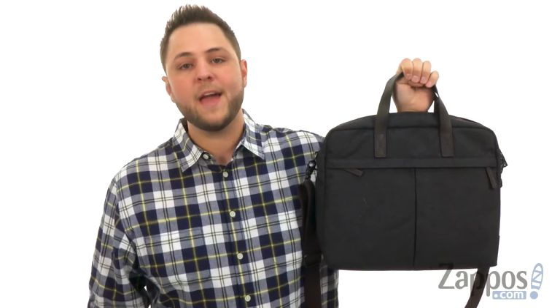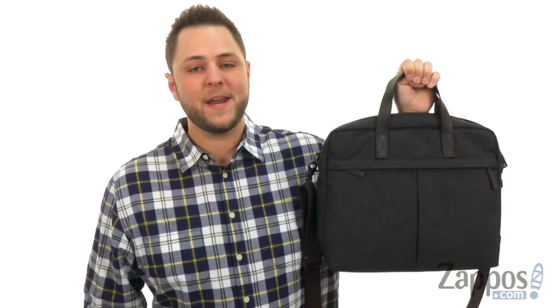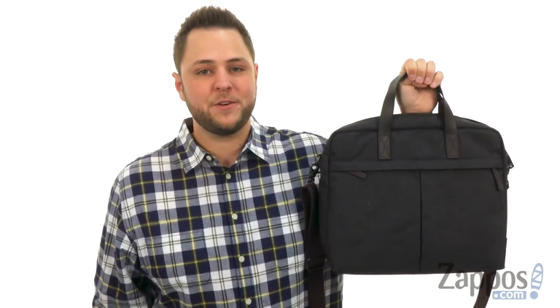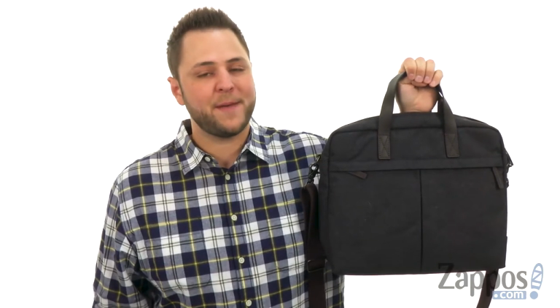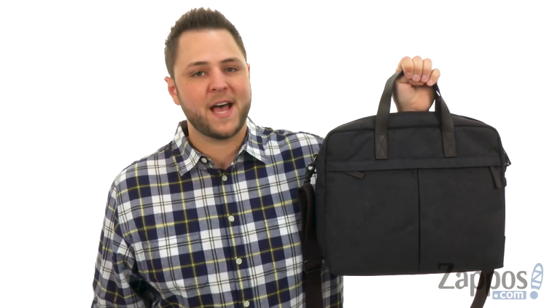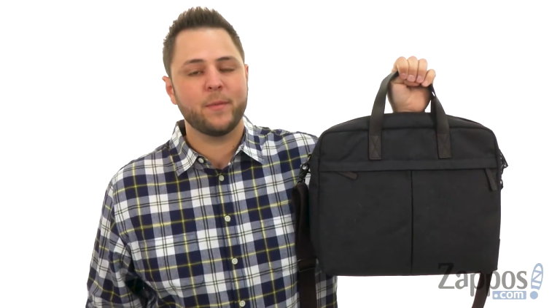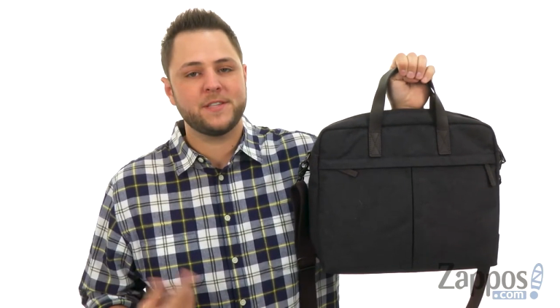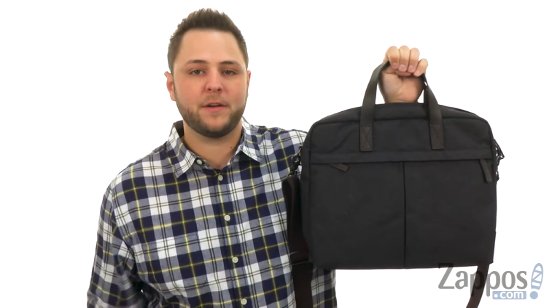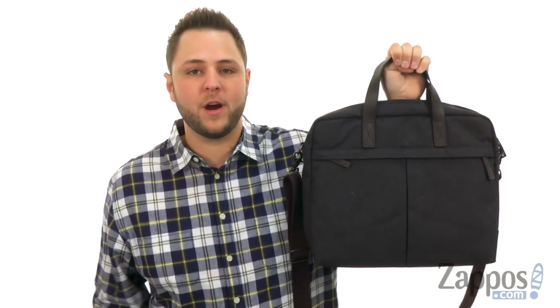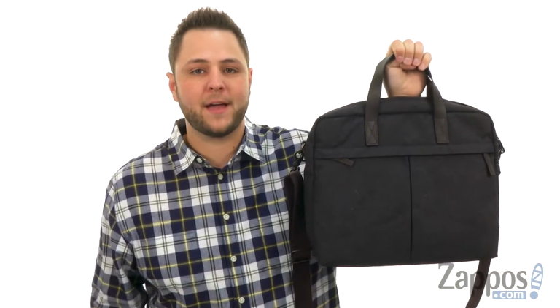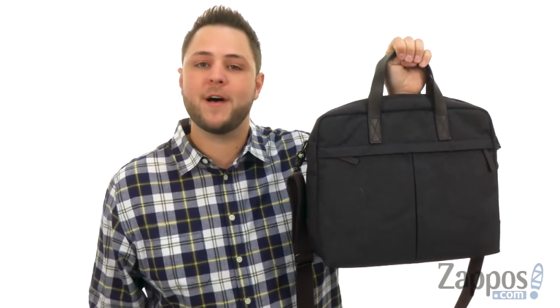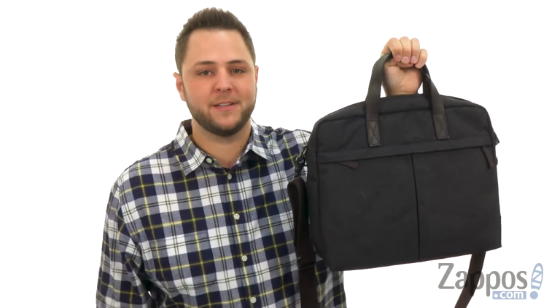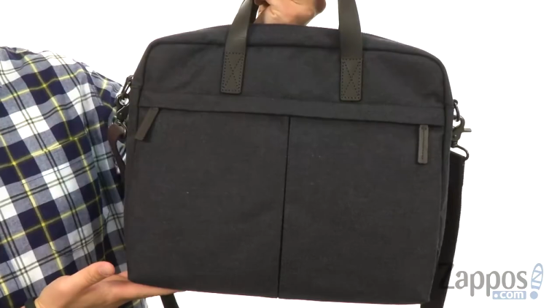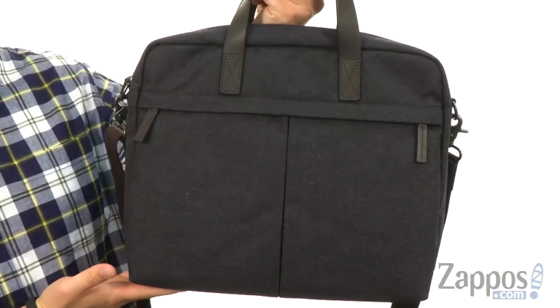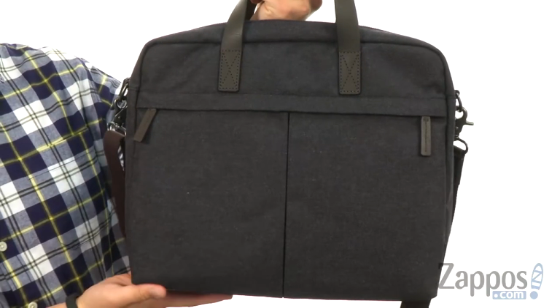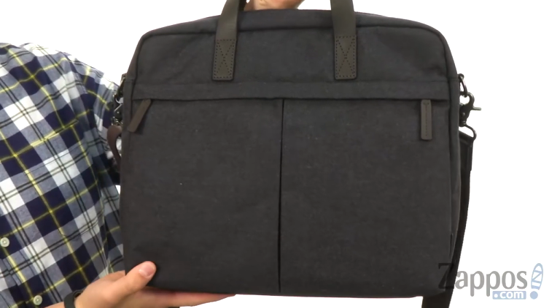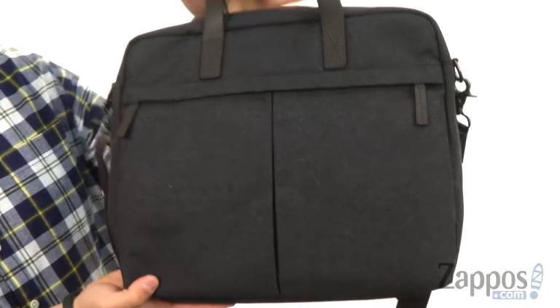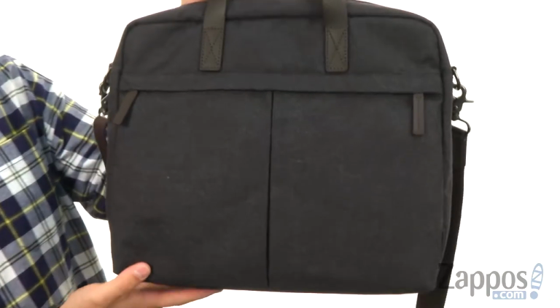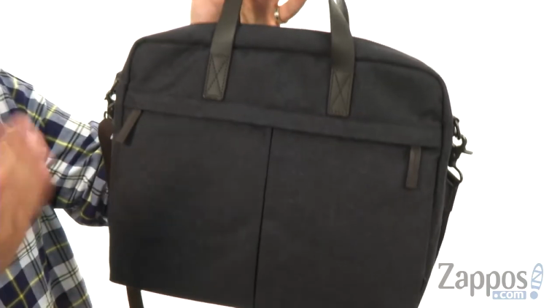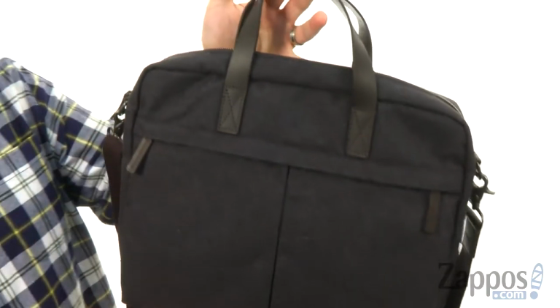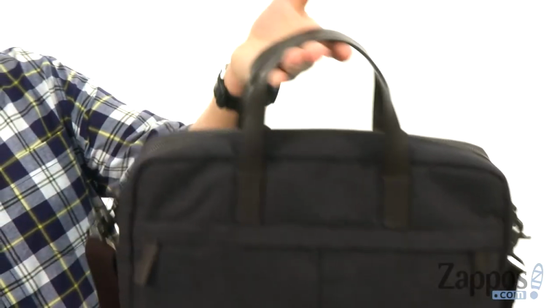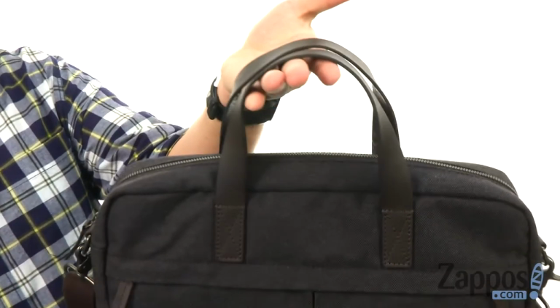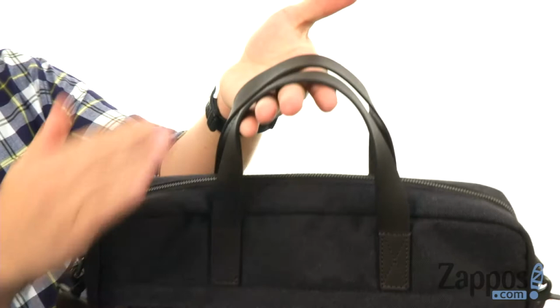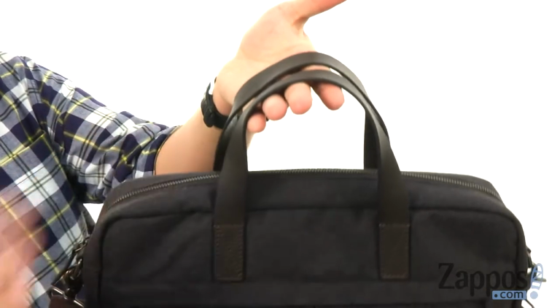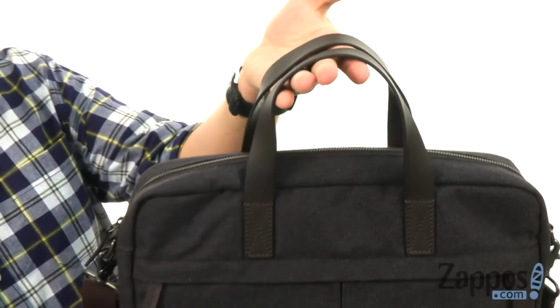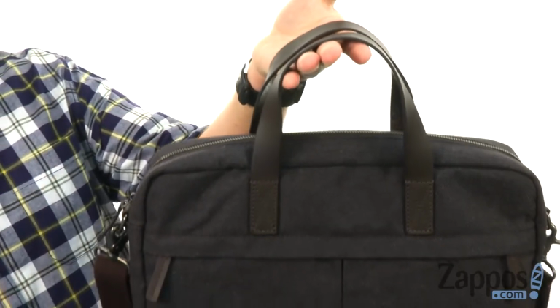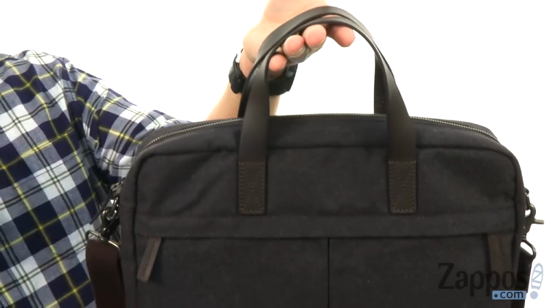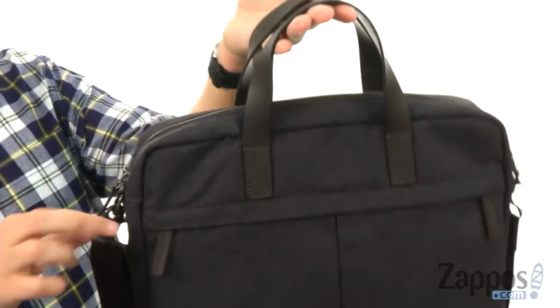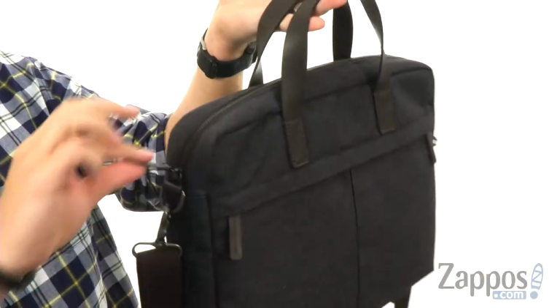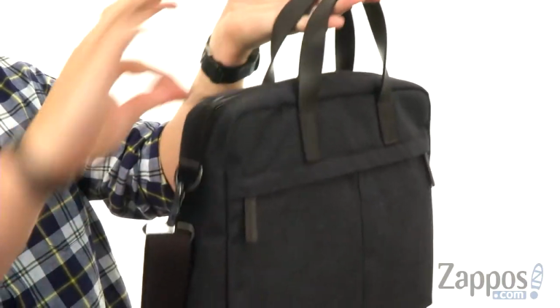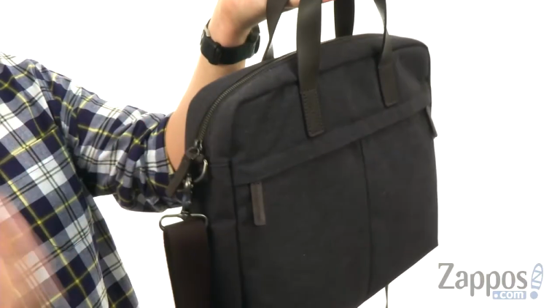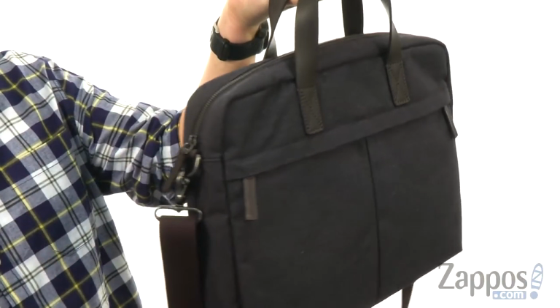Hey everyone, my name is Richard from zappos.com and this here is the Buckner Work Bag from Fossil. Now this is made out of a sturdy canvas material with nice leather trim that you see throughout, including up there on those handles and on the little zipper pulls right there.